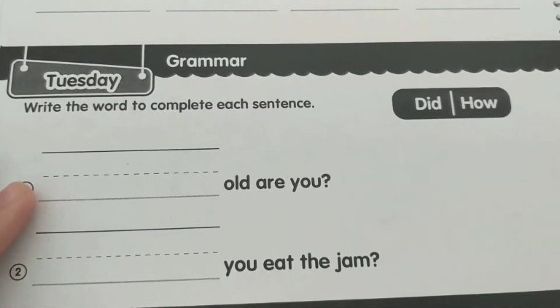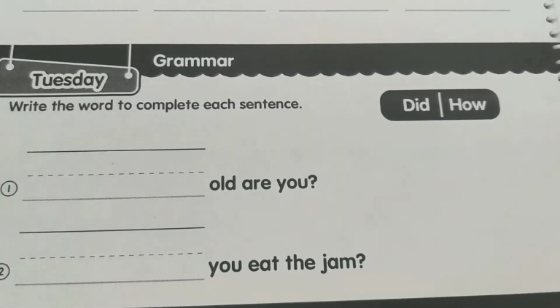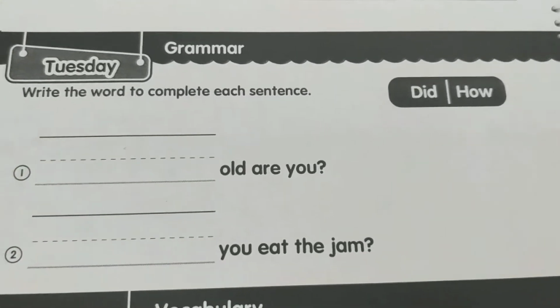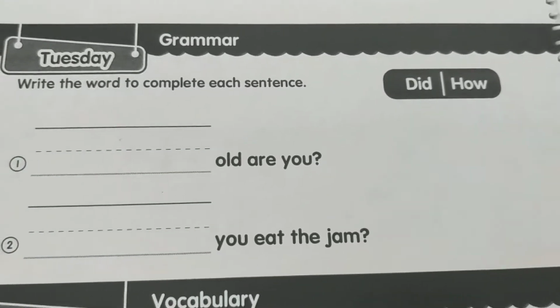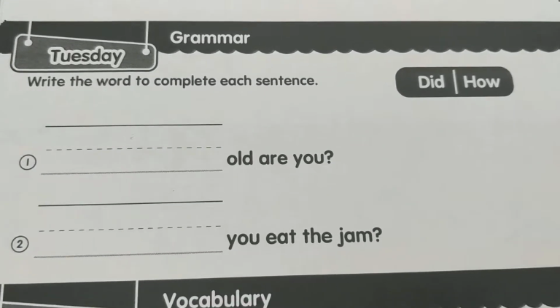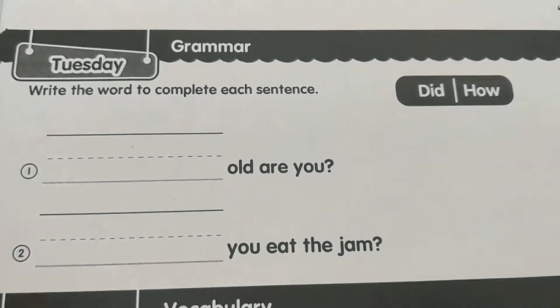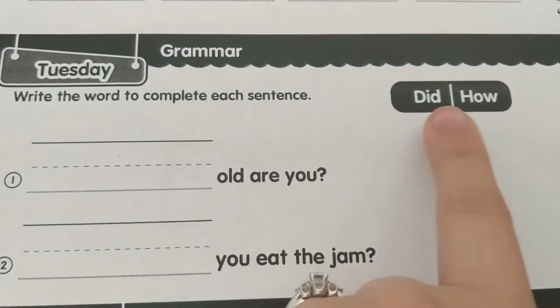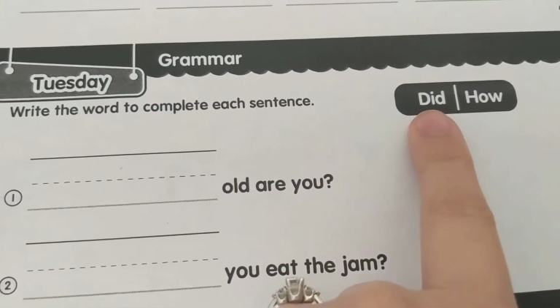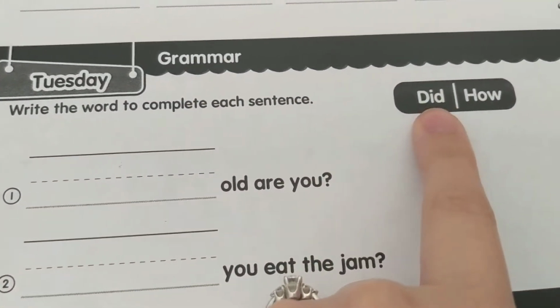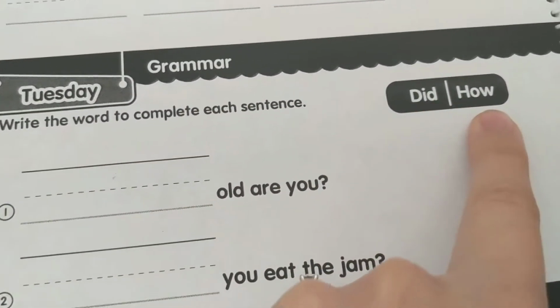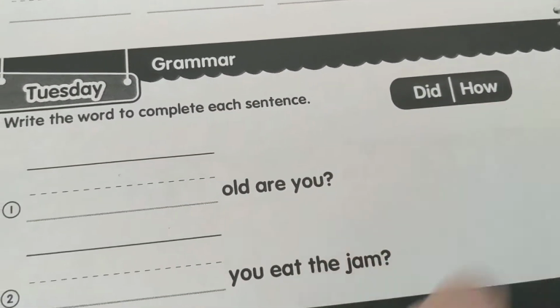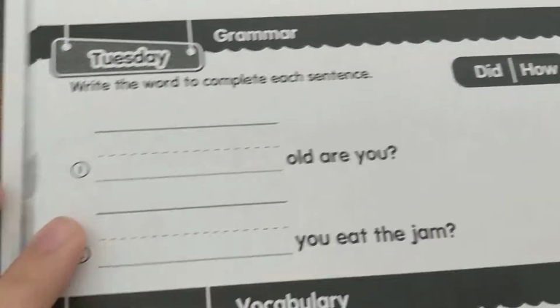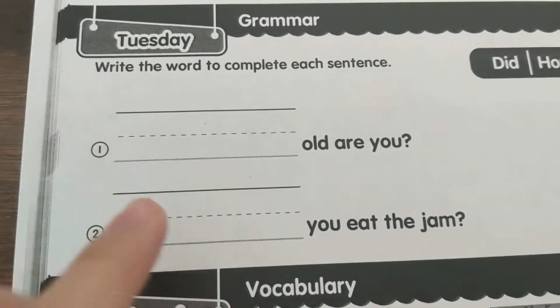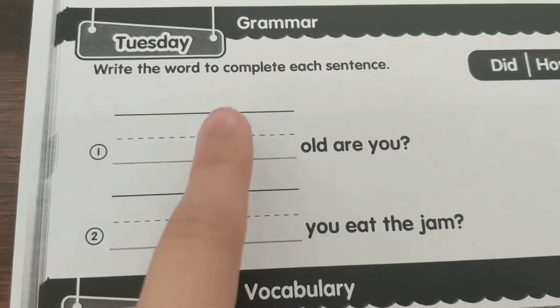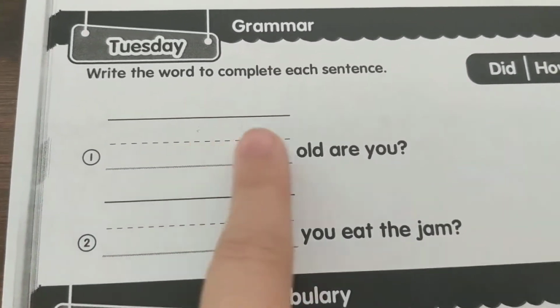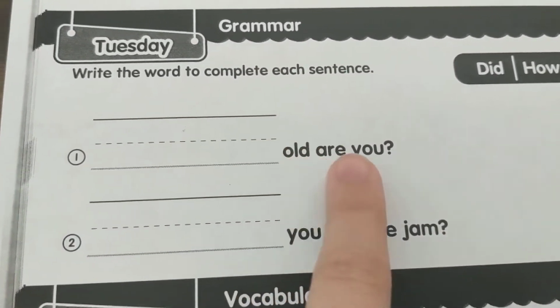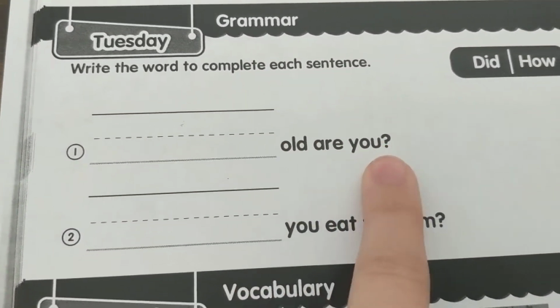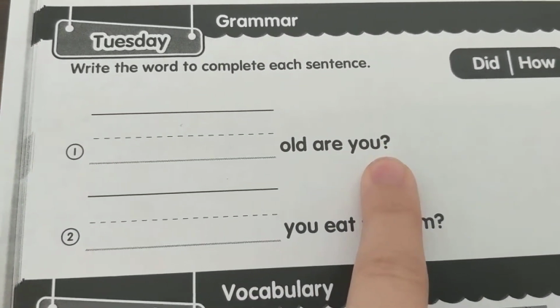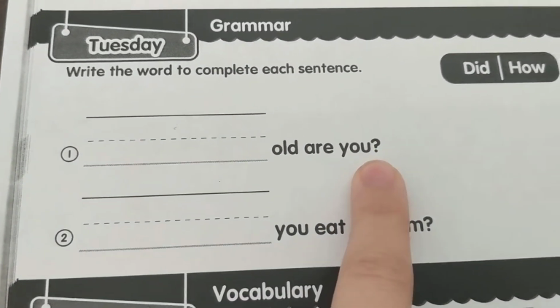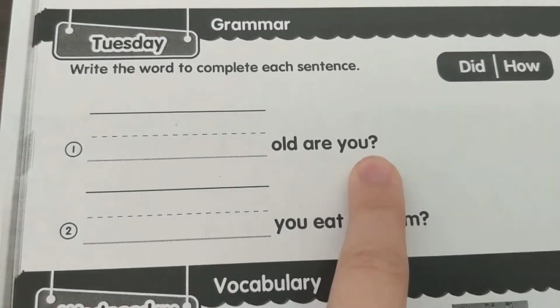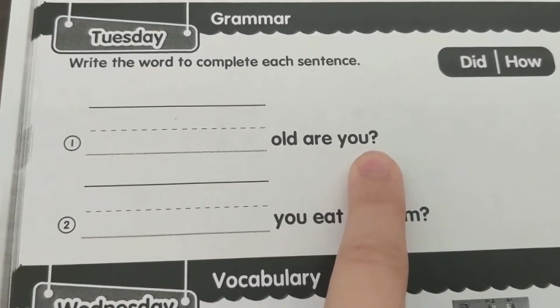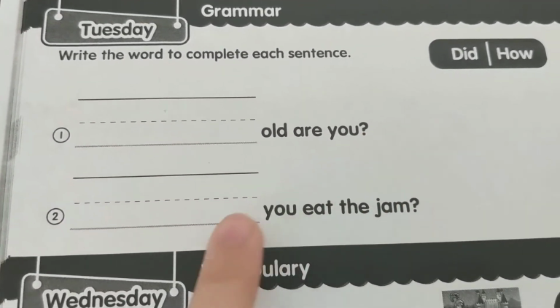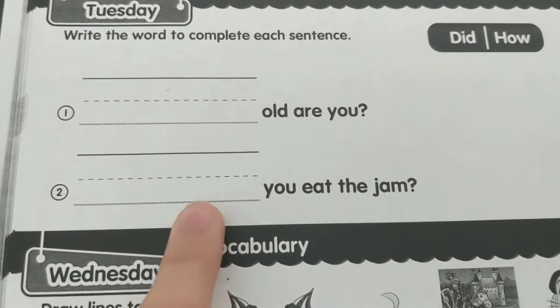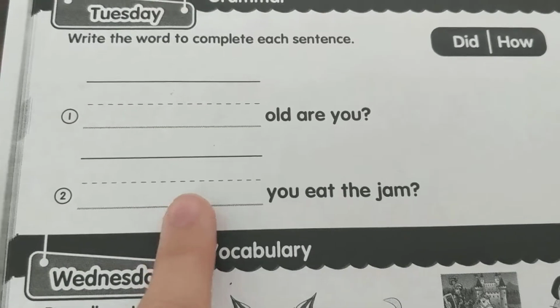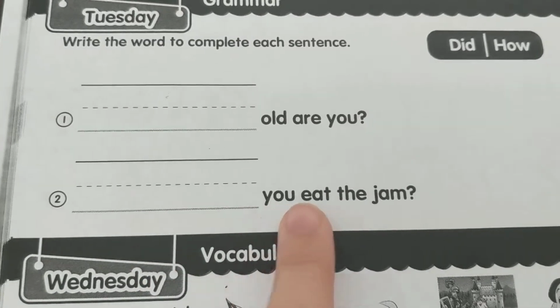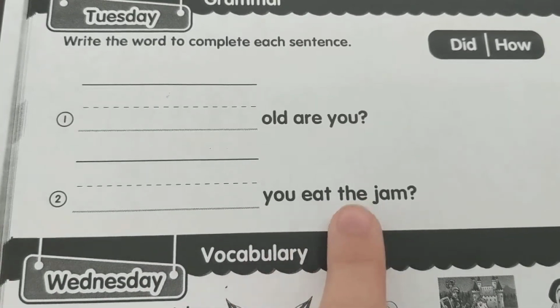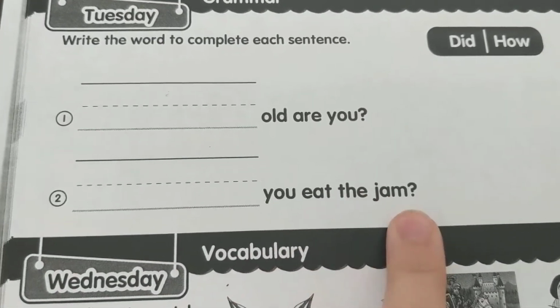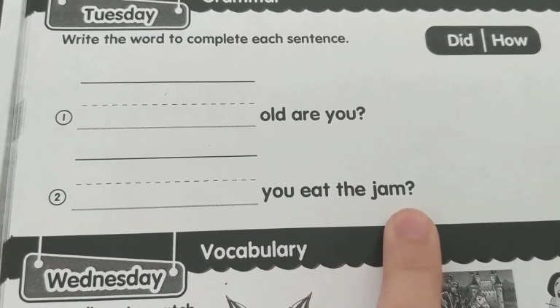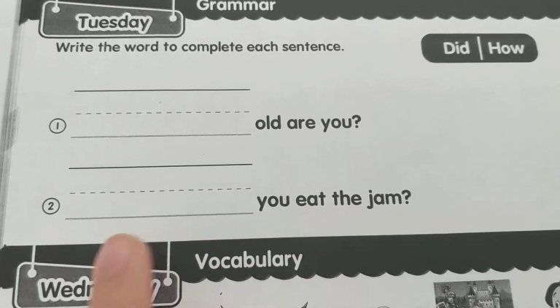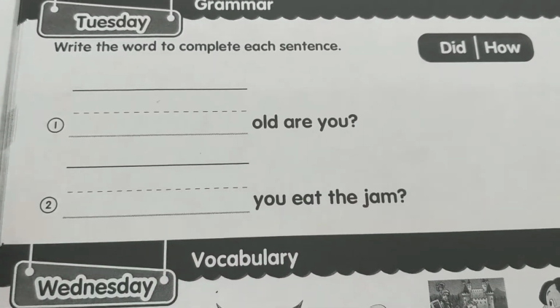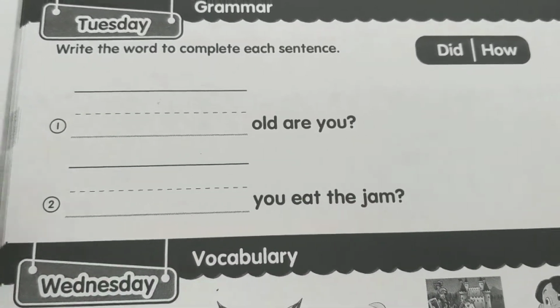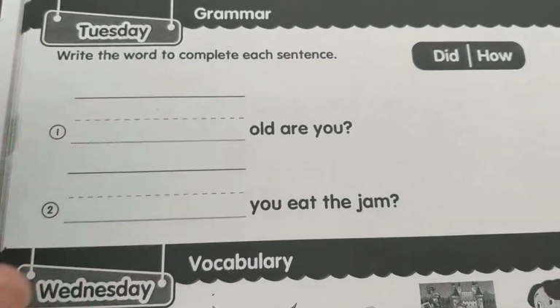The next section says write the word to complete each sentence. Your words are 'did' and 'how.' Blank, old are you — is that 'did' or 'how'? Blank, you eat the jam — is that 'did' or 'how'? Write it on the line.